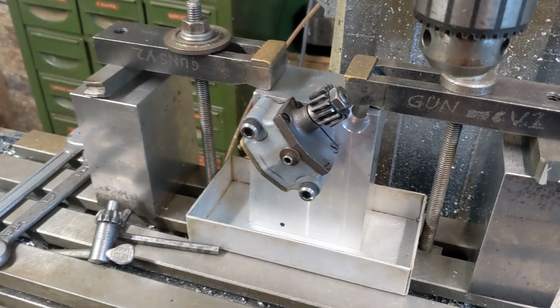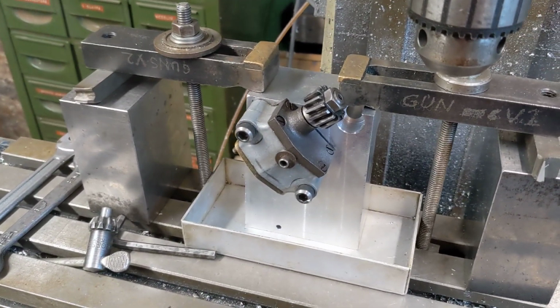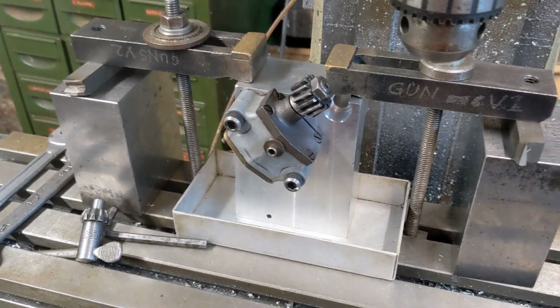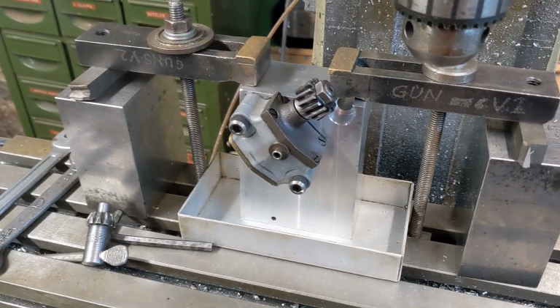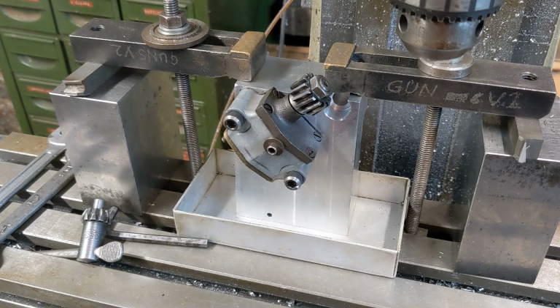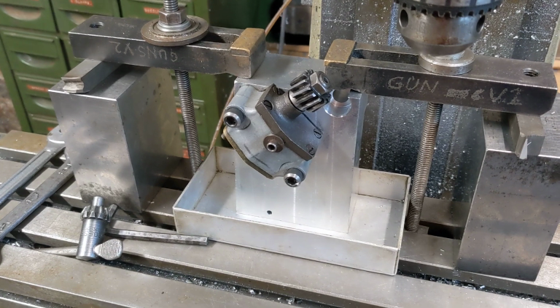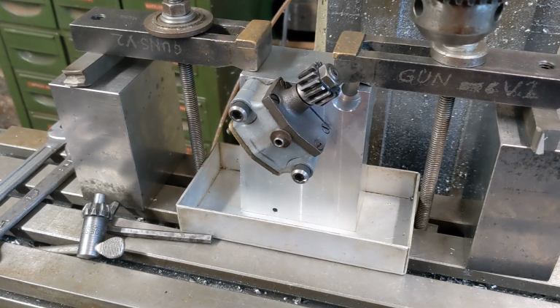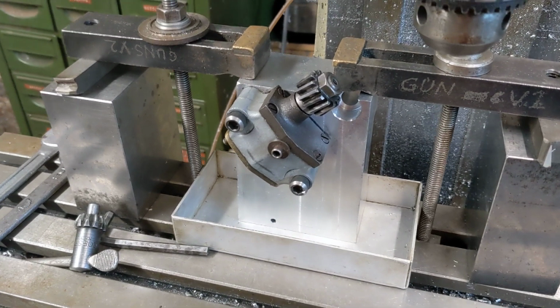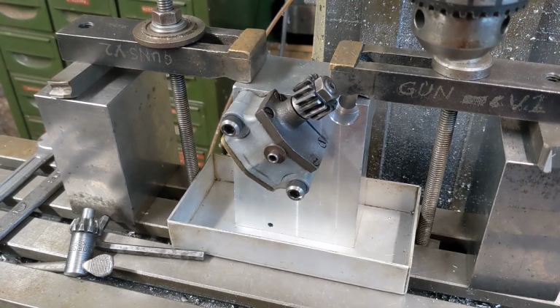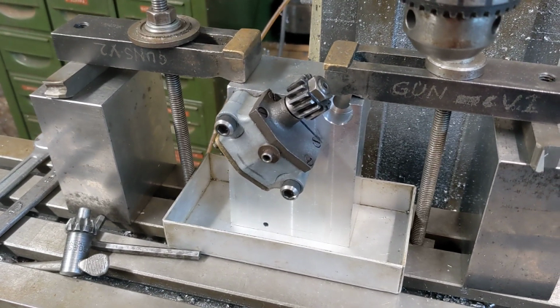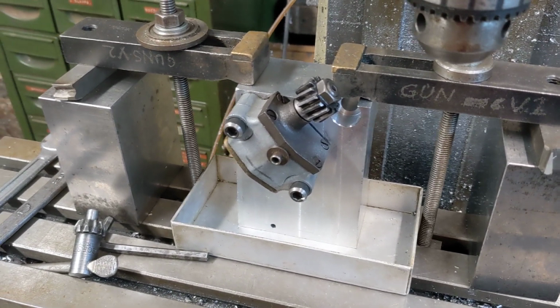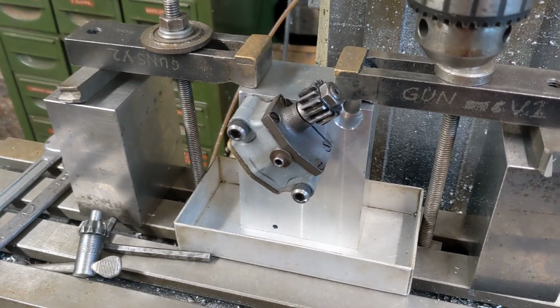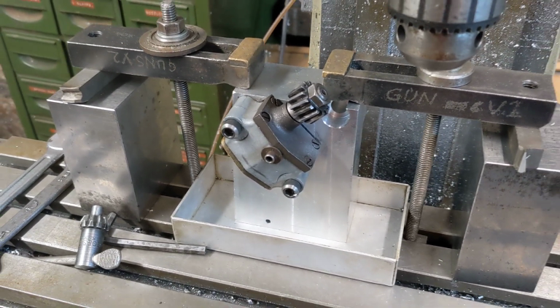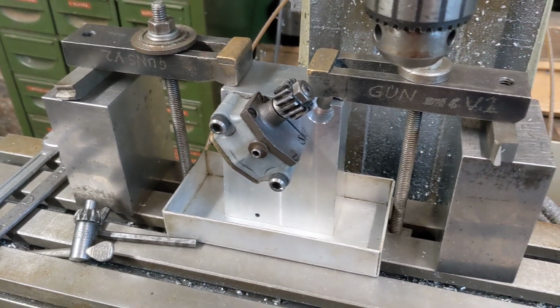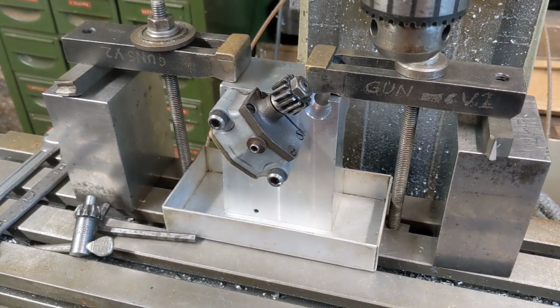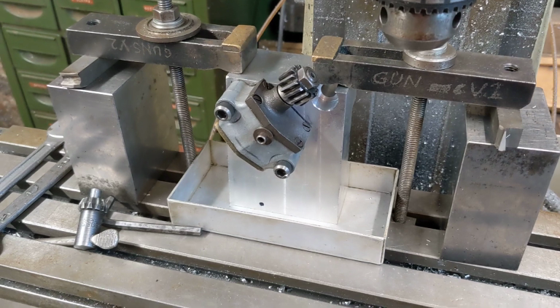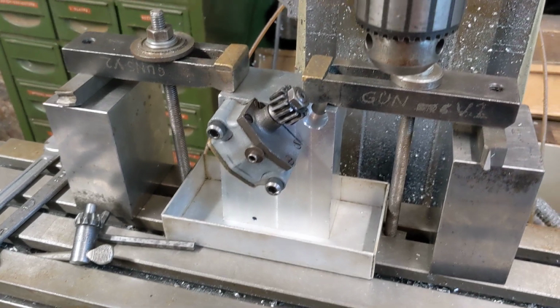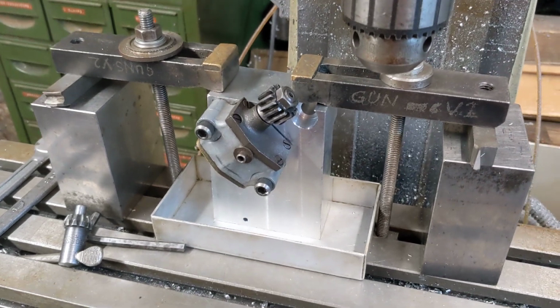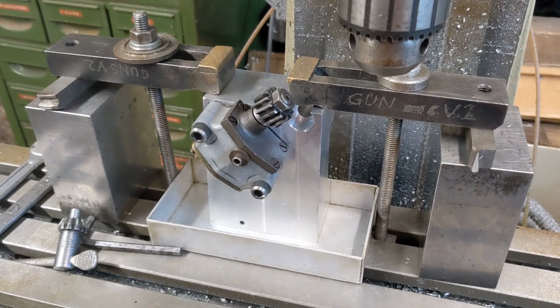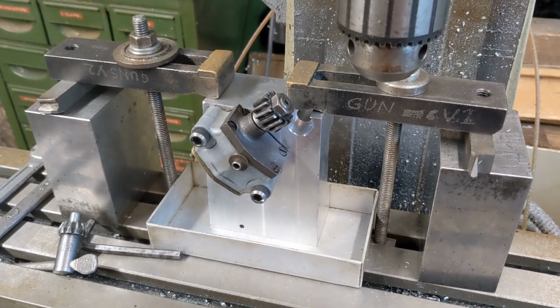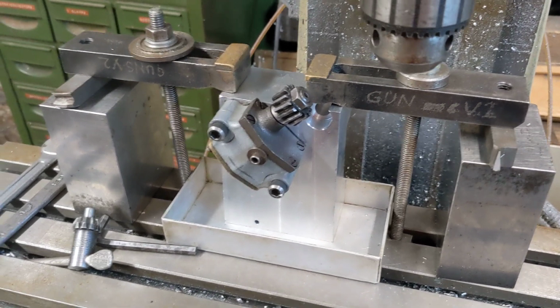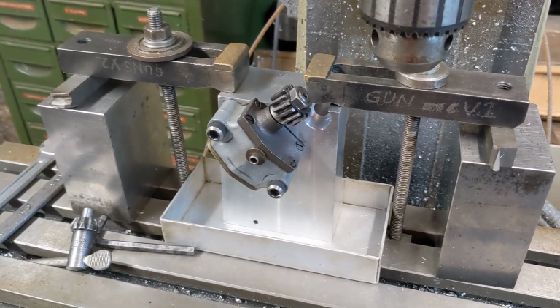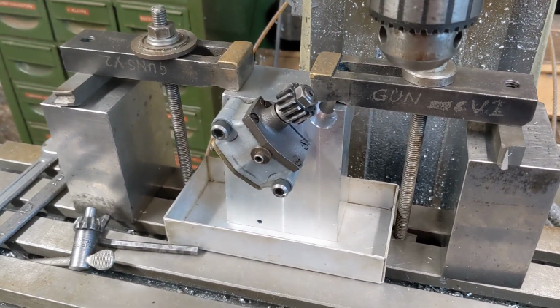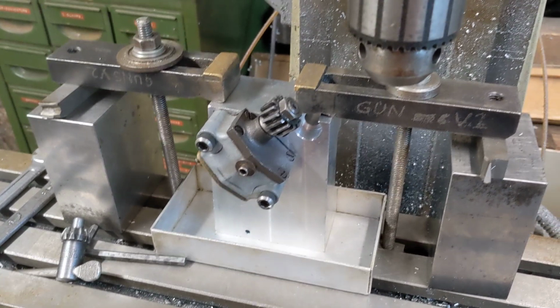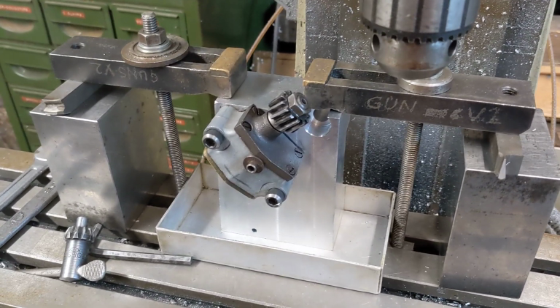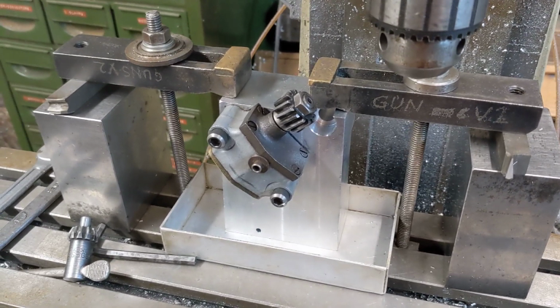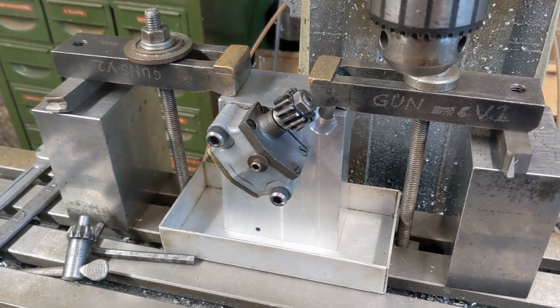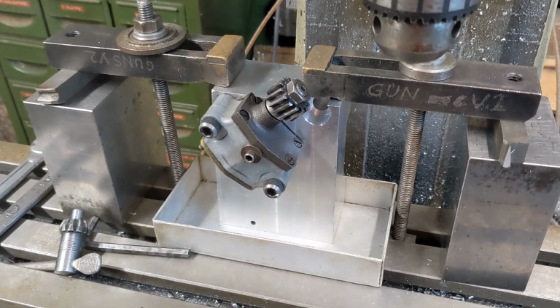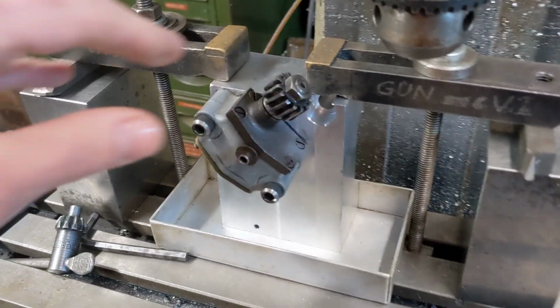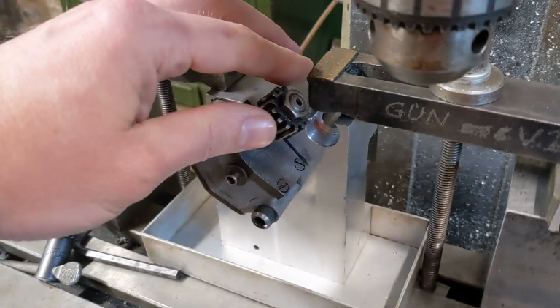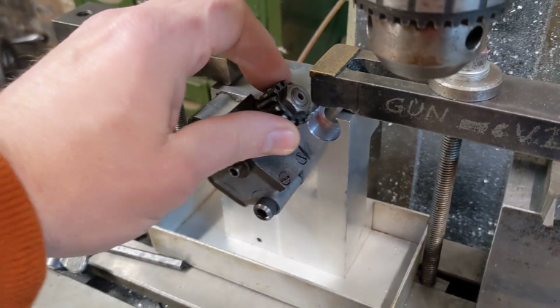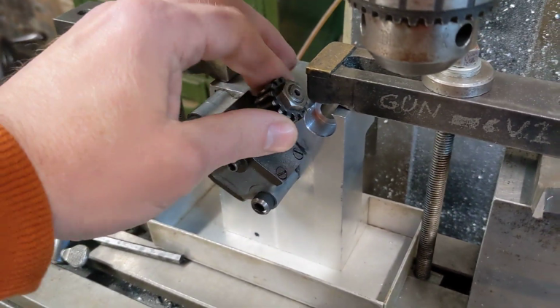The oil will find its way past the piston rings. The whole engine will smoke and it won't be very efficient. That would be really disappointing if that was the case, because it would all be together, fired up and running, and then you'd have an oiling problem and you'd have to pull it all apart again. So testing this first is a great idea.